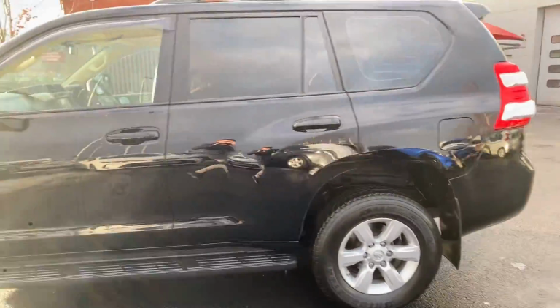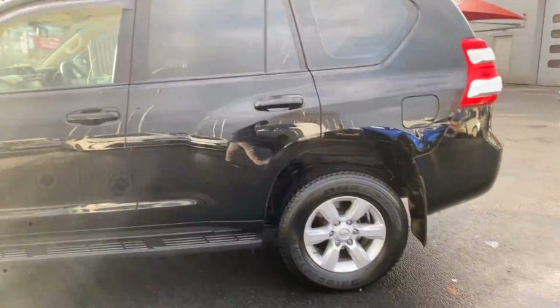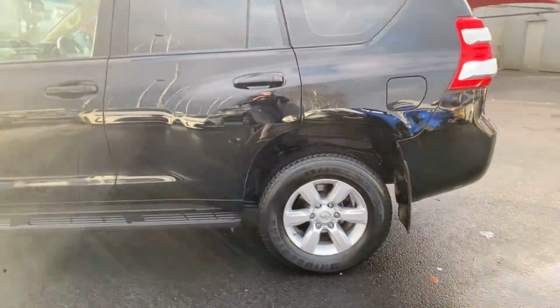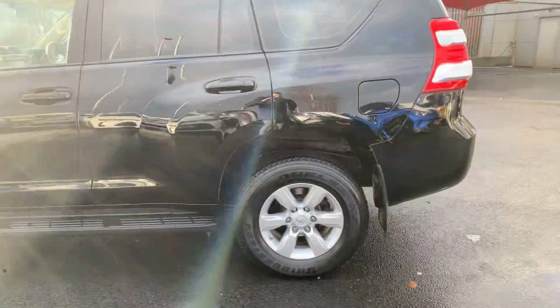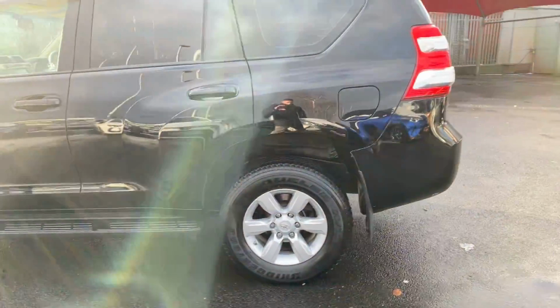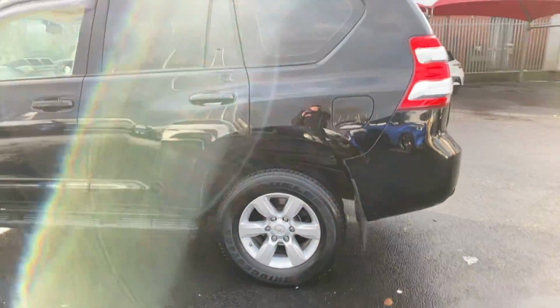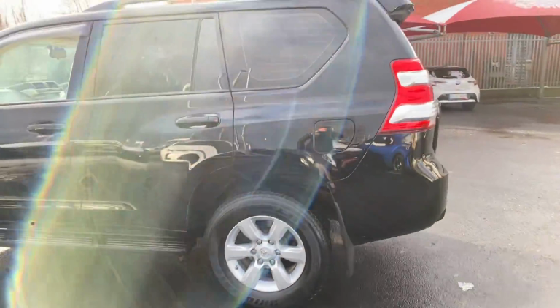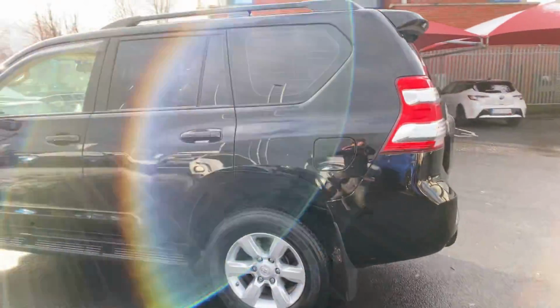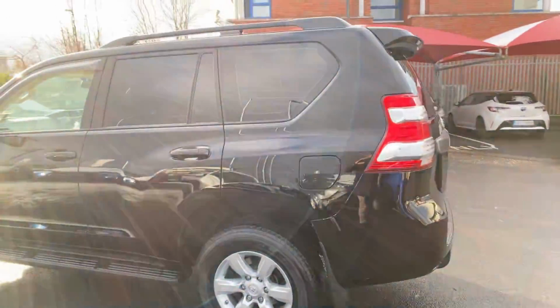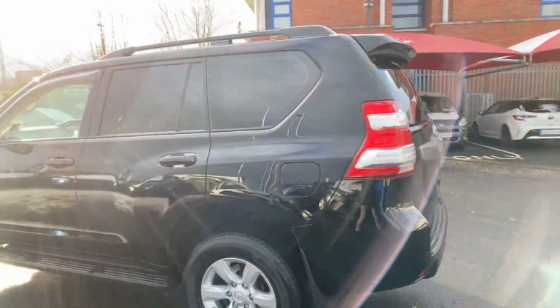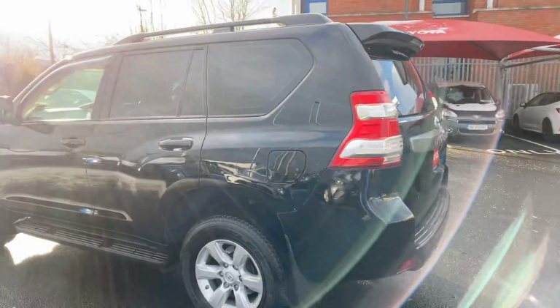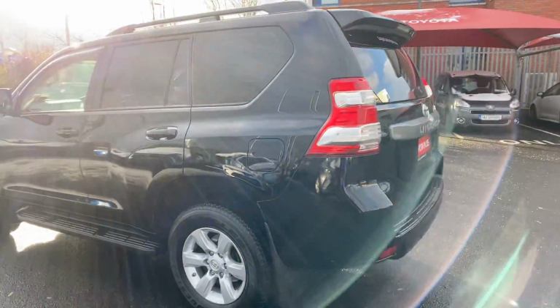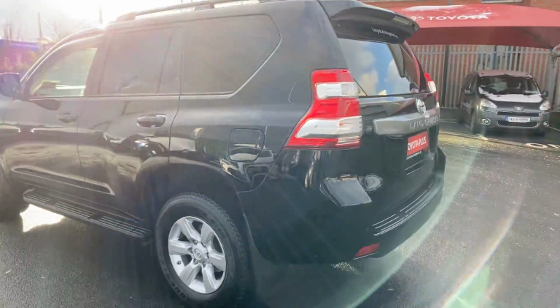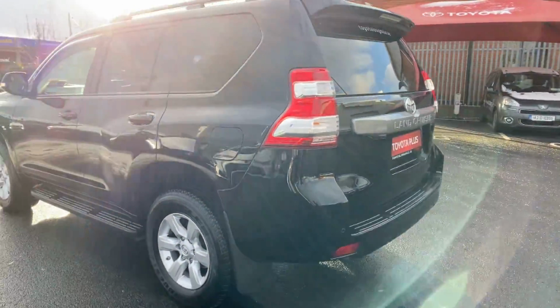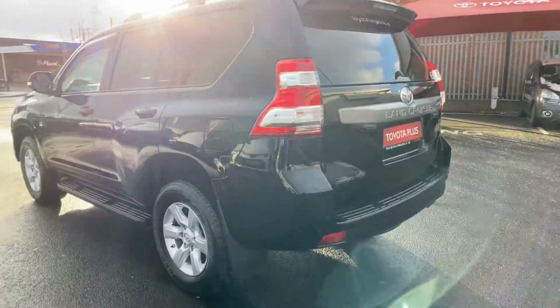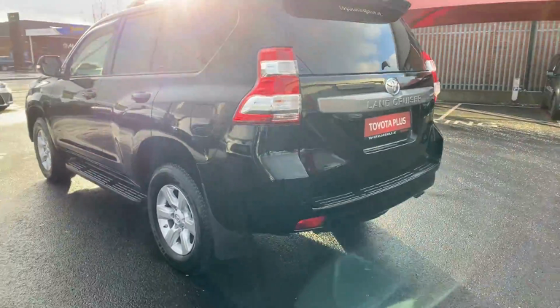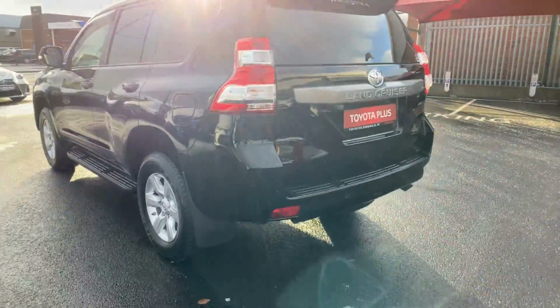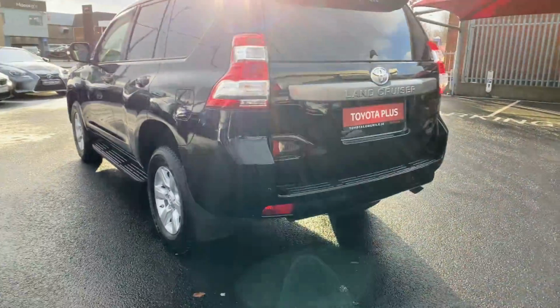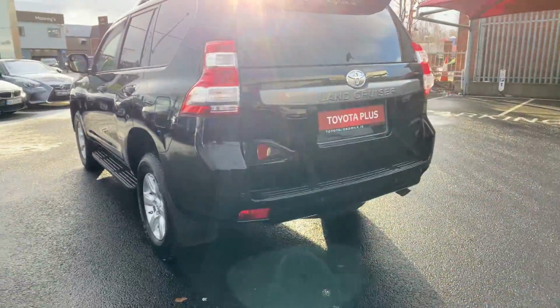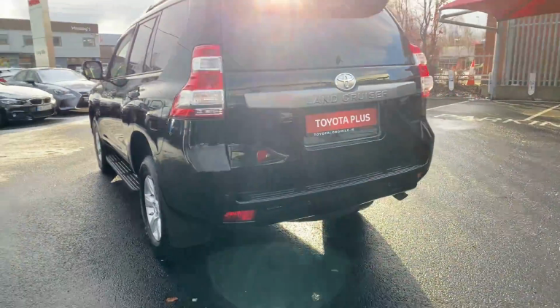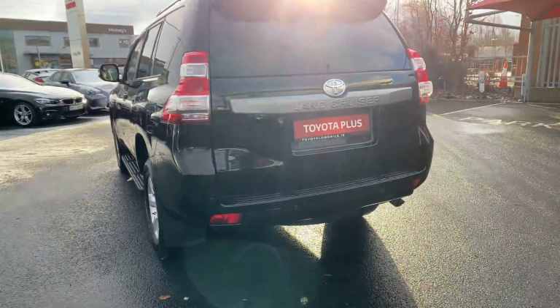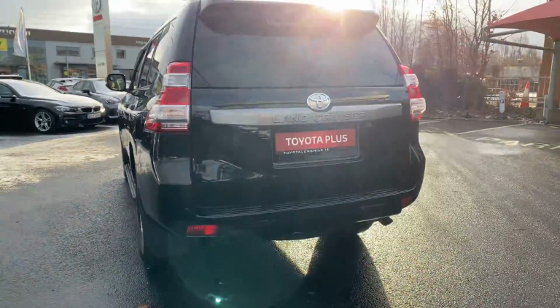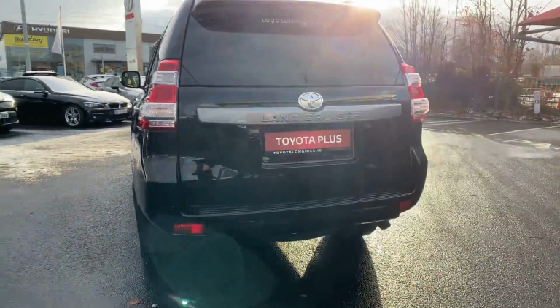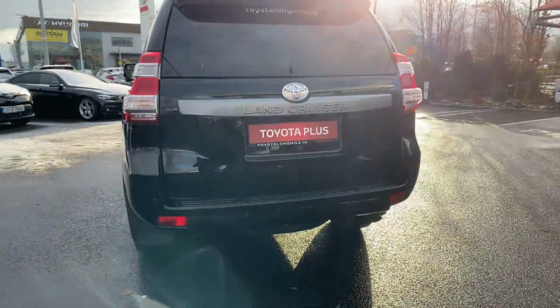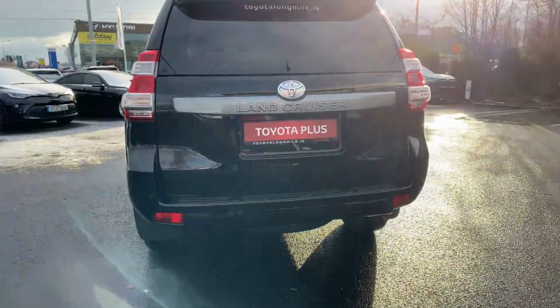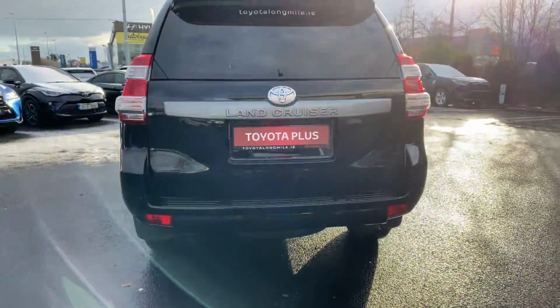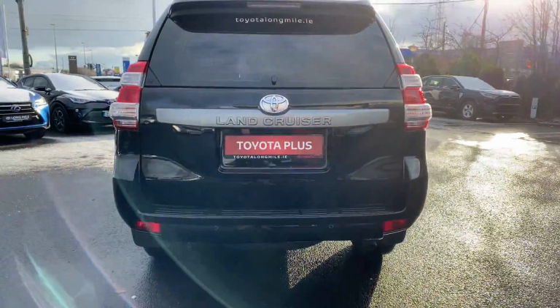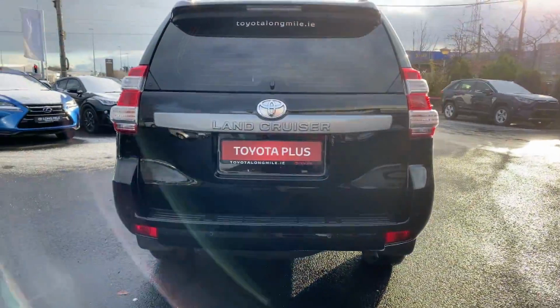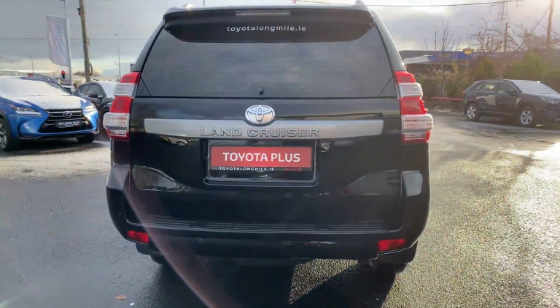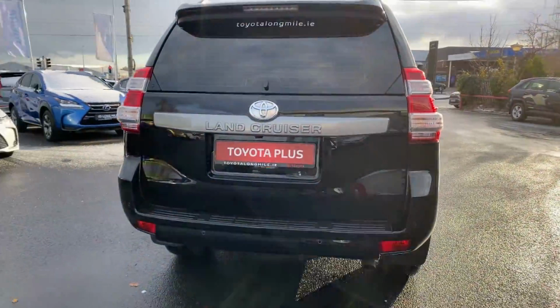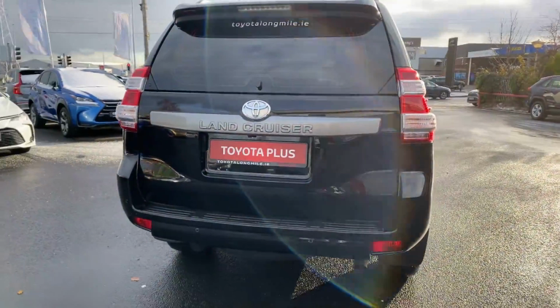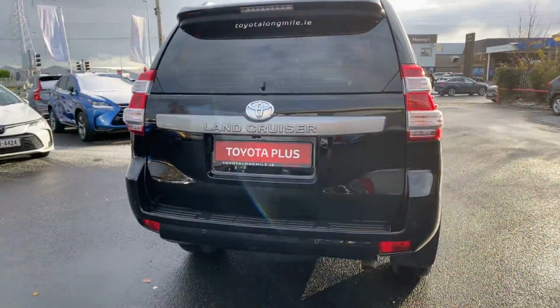17-inch alloy wheels, rear tinted glass. This car has parking sensors front and rear, and also a rear view camera.